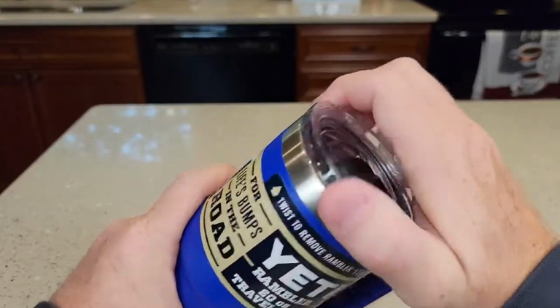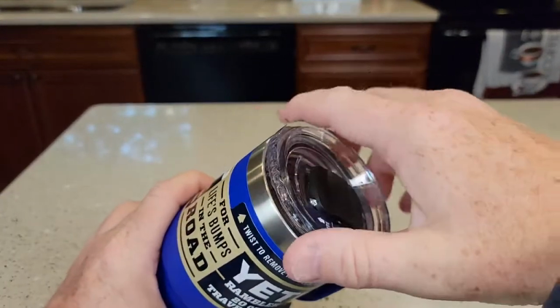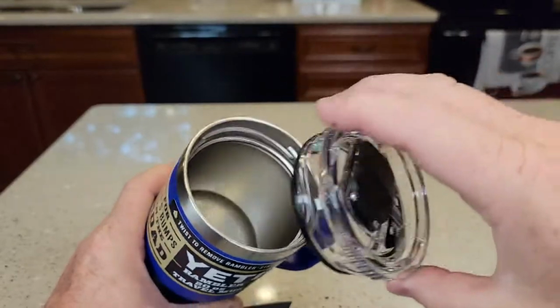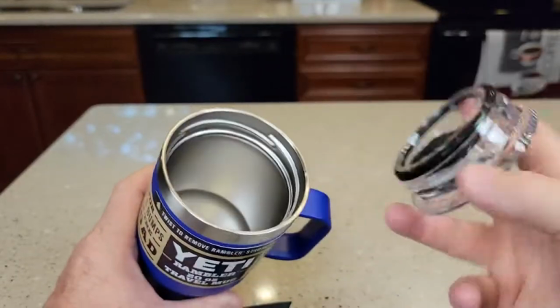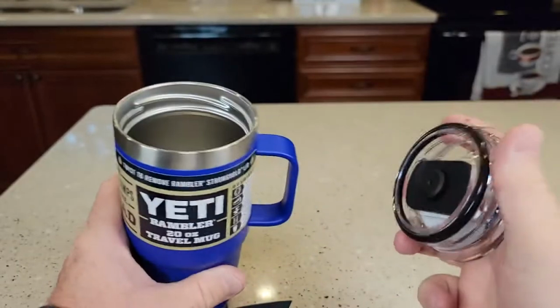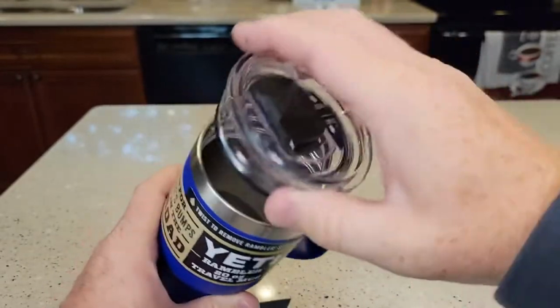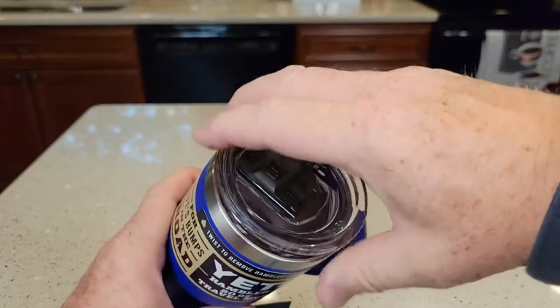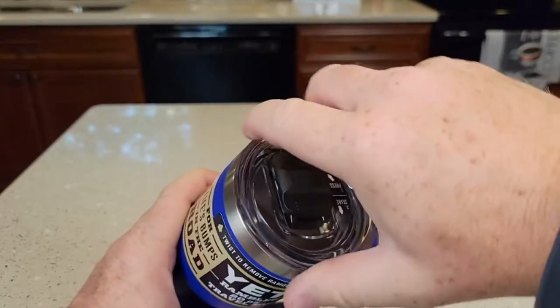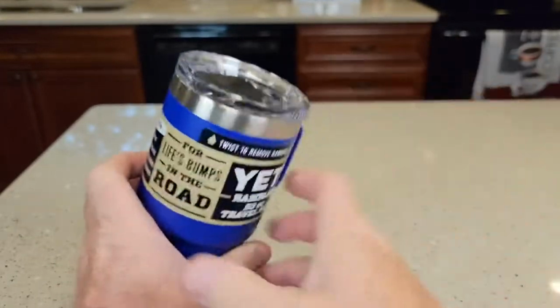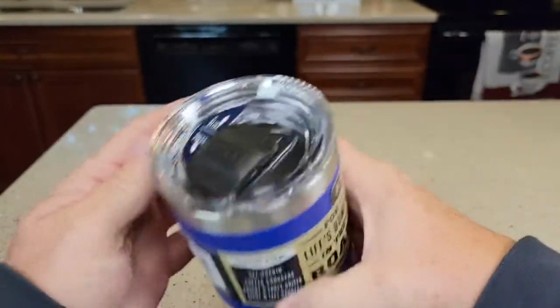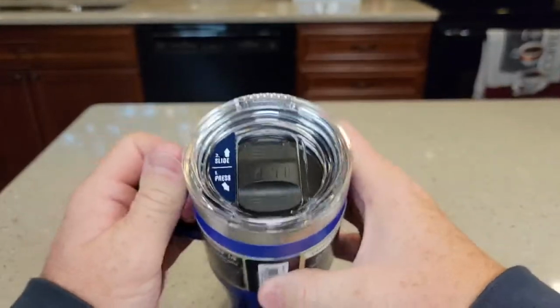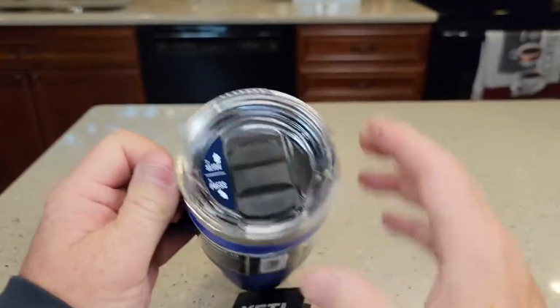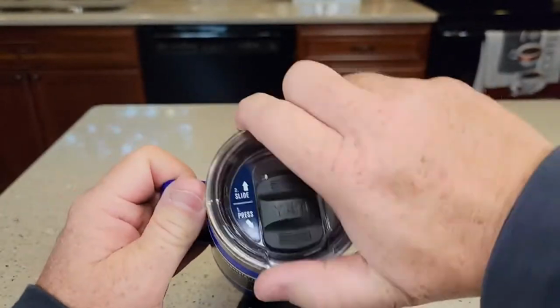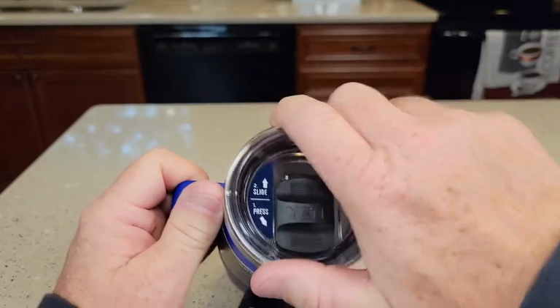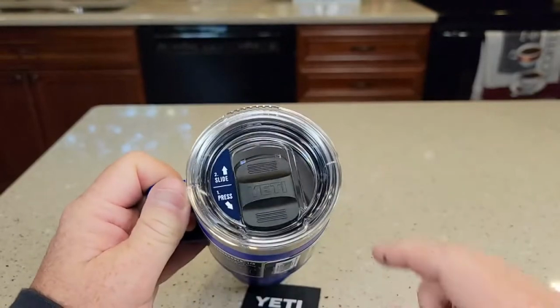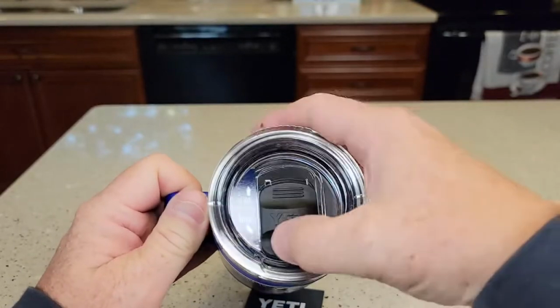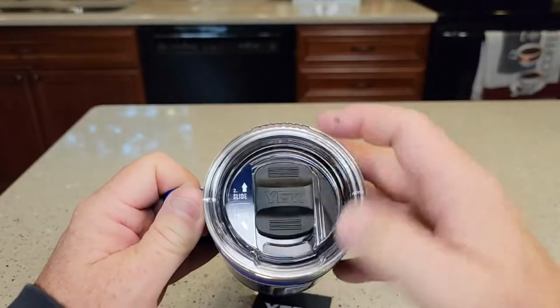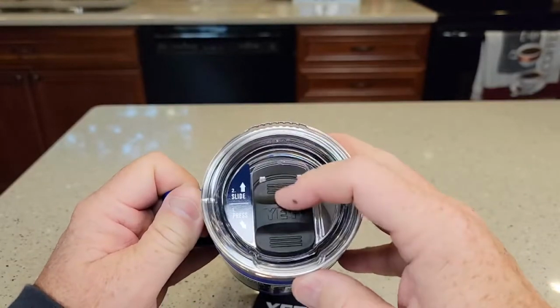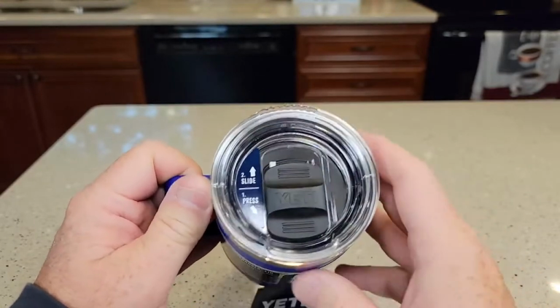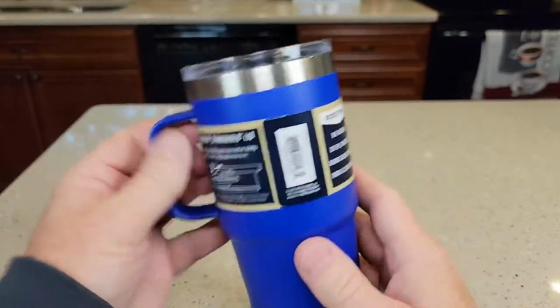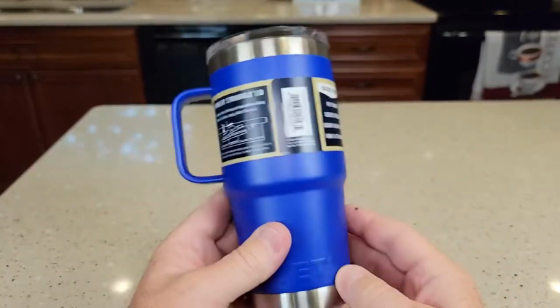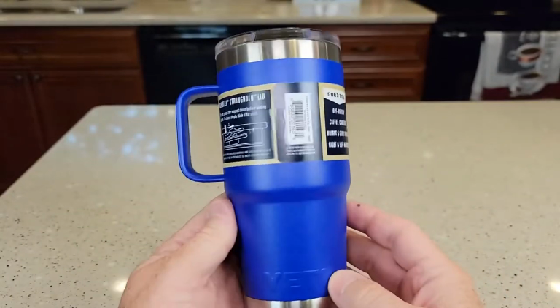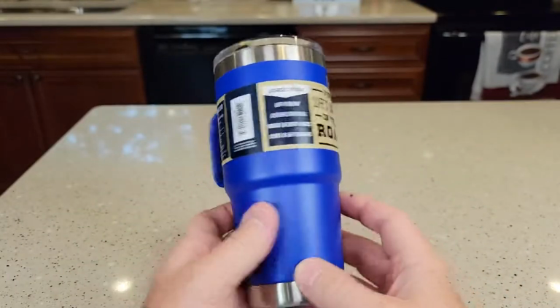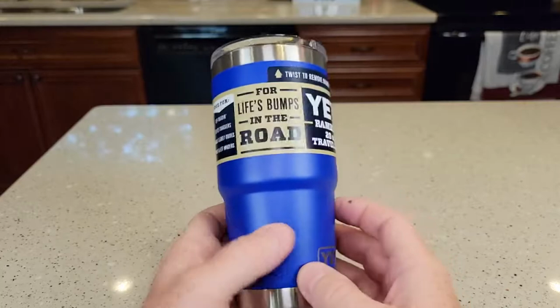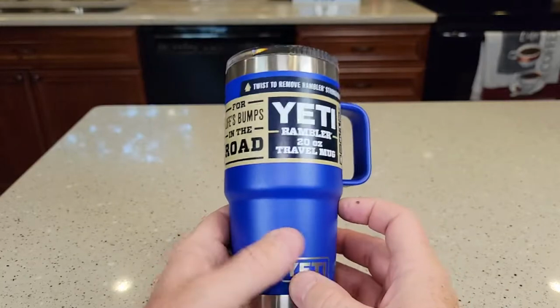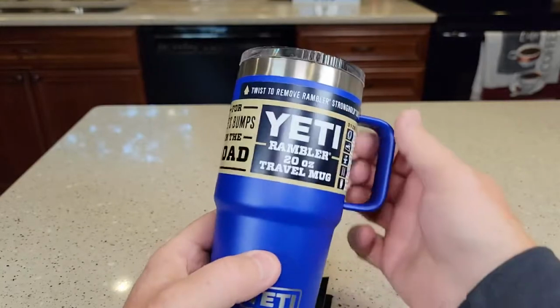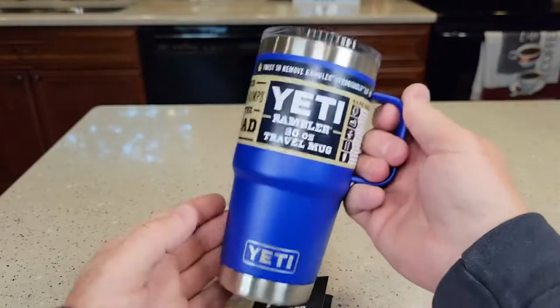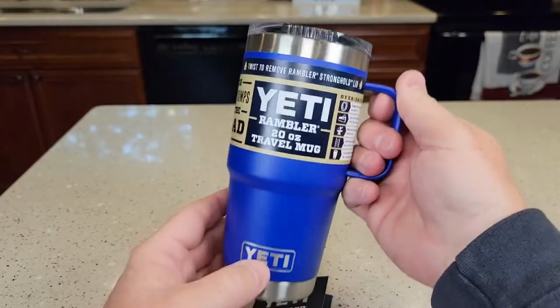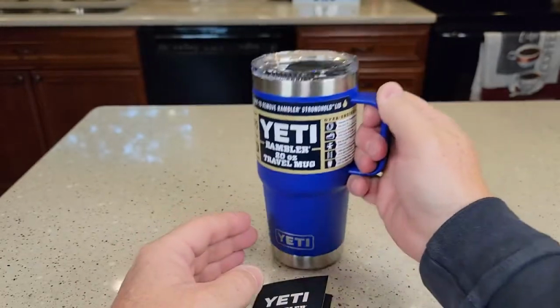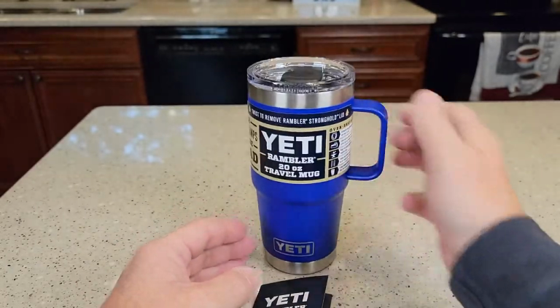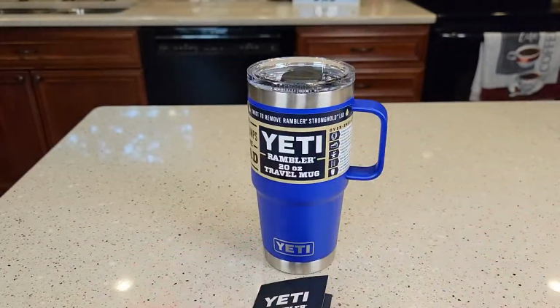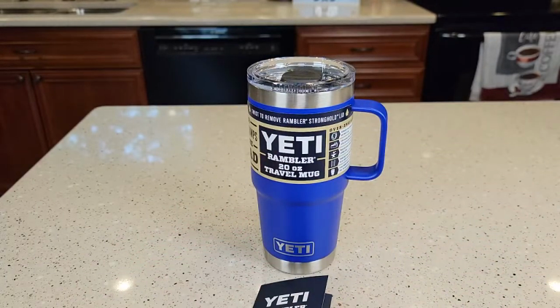You can put this in different locations, so if you're left-handed and you want to put it on that side, you can put it on that side. Very easy to use. I really like the looks of these — for 20-ounce and with a handle, it just looks really nice.